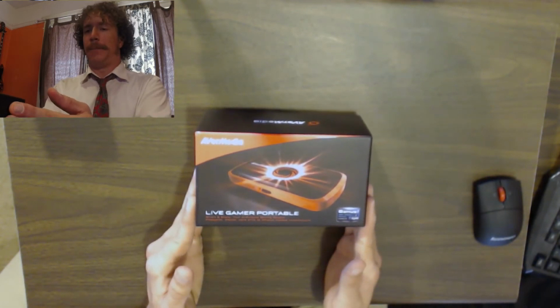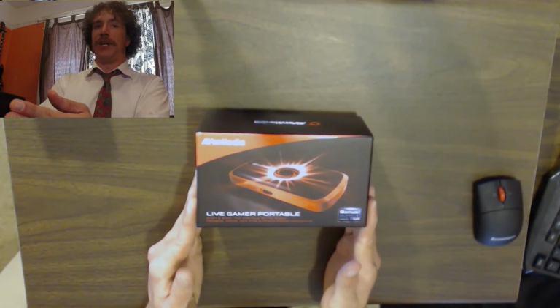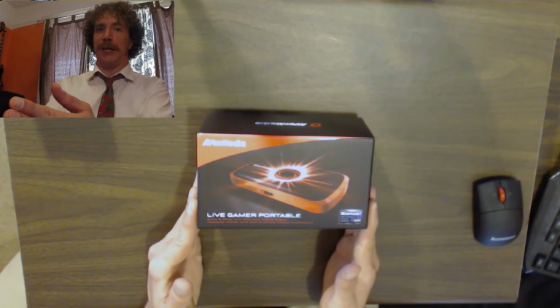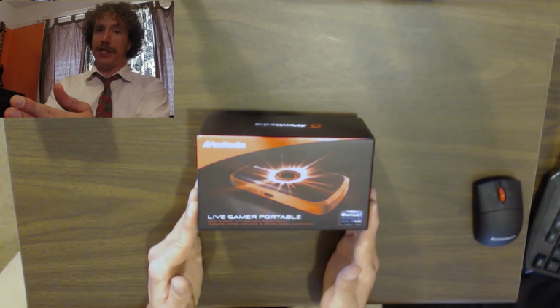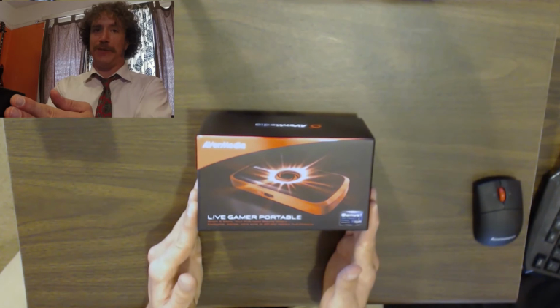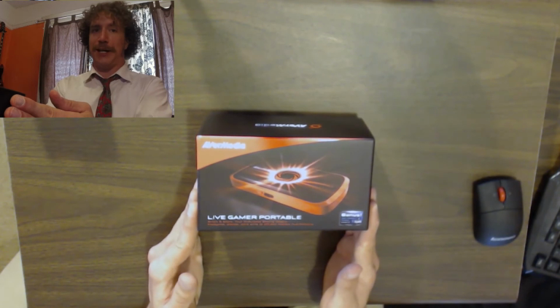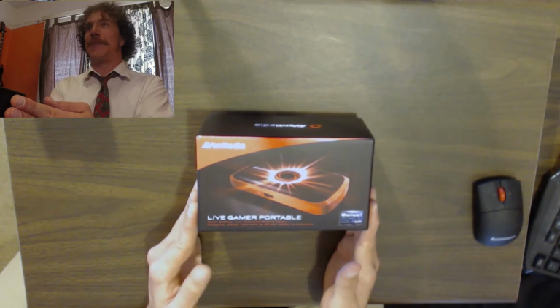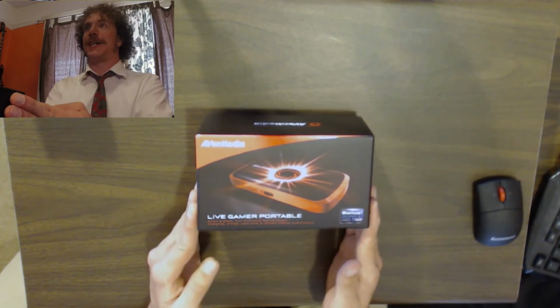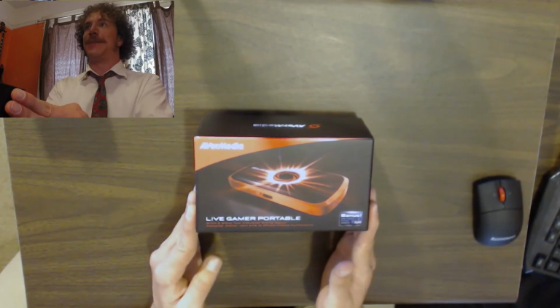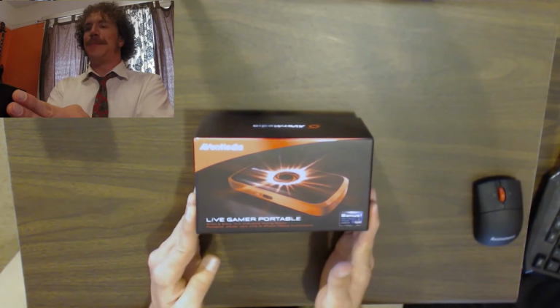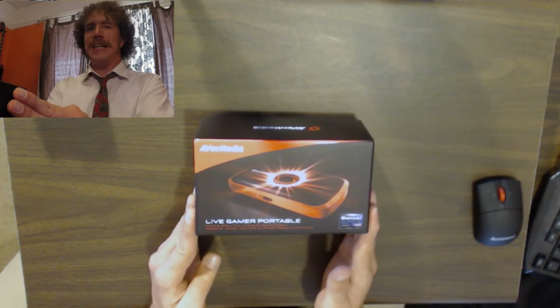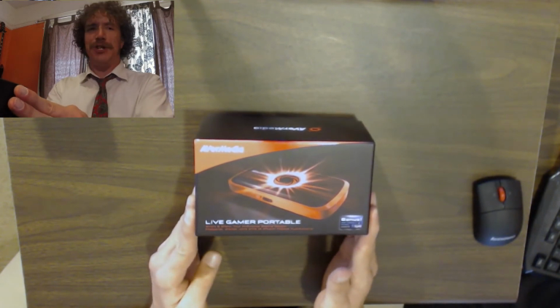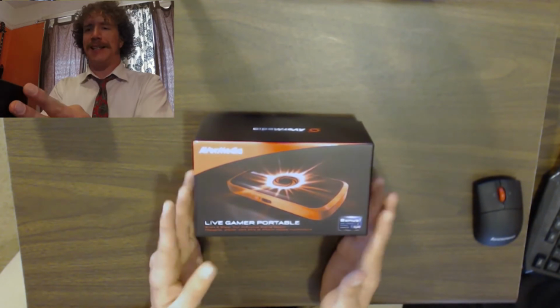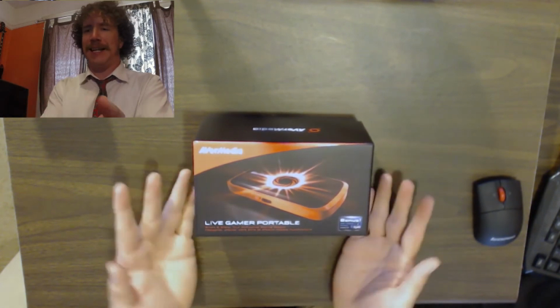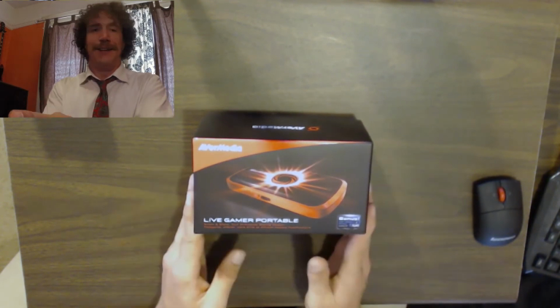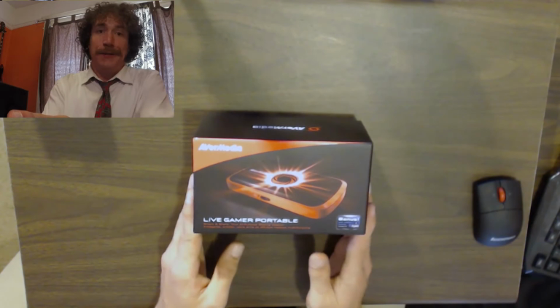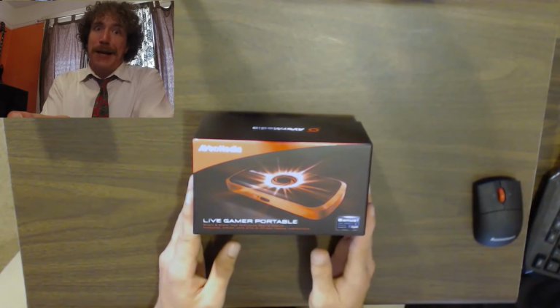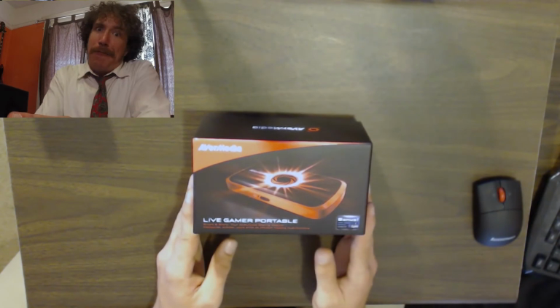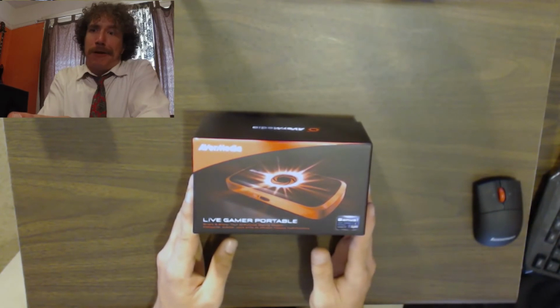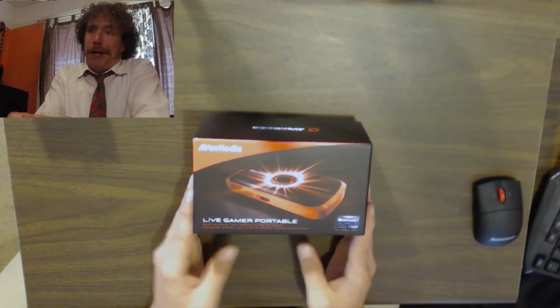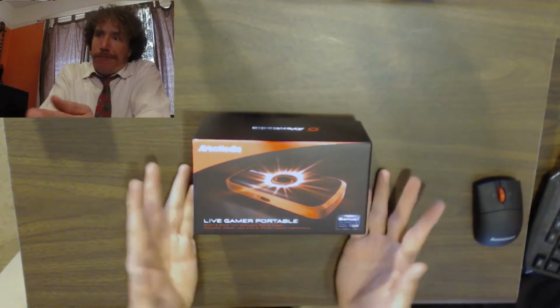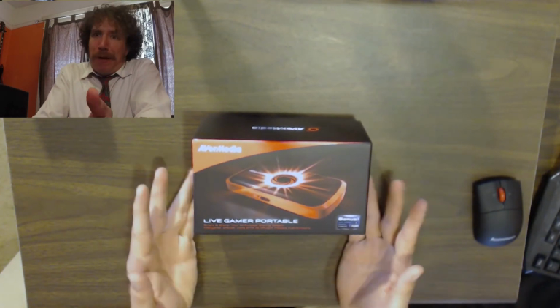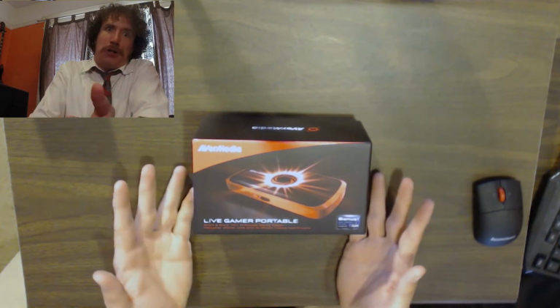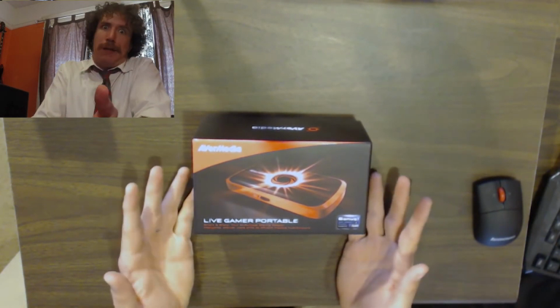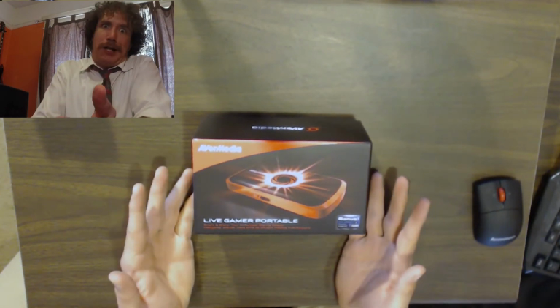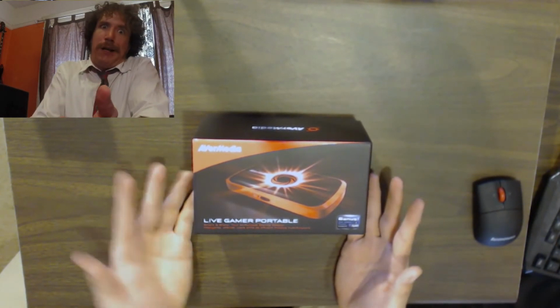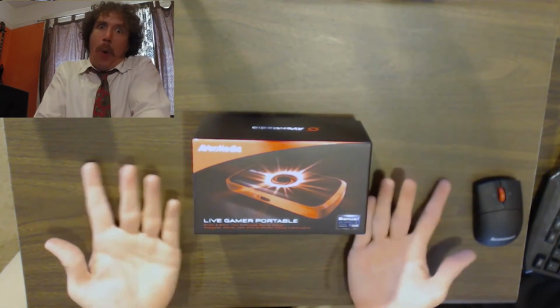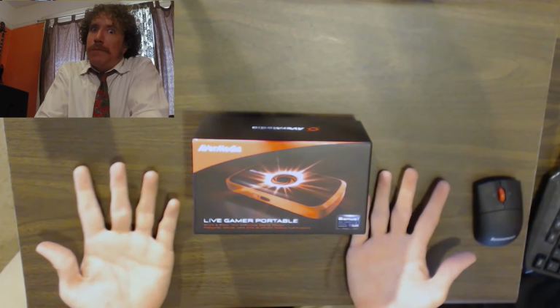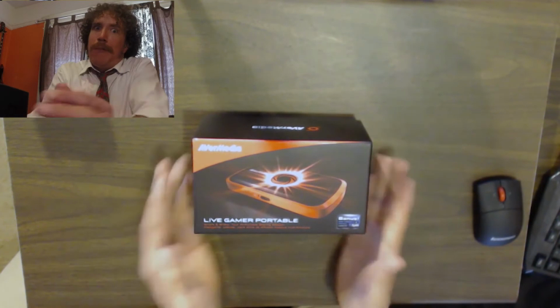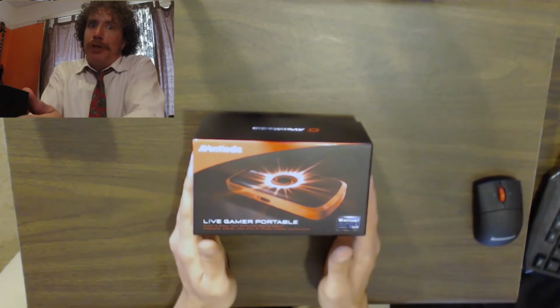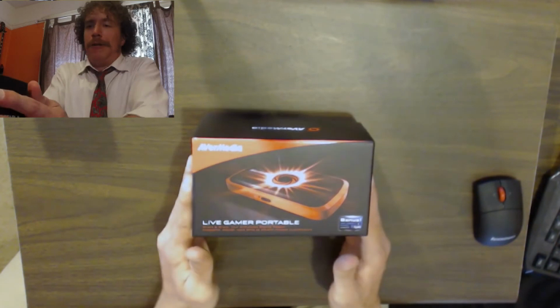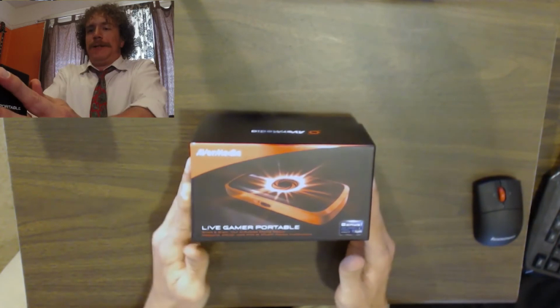I've done it a couple times for systems on Gamefront.com, but I wanted to give it a shot. And since I paid for it, I figured if I'm going to do an unboxing video, I should put it on my own channel.